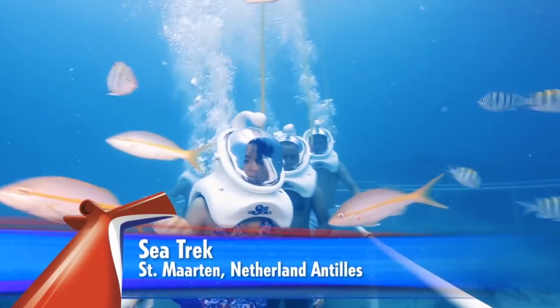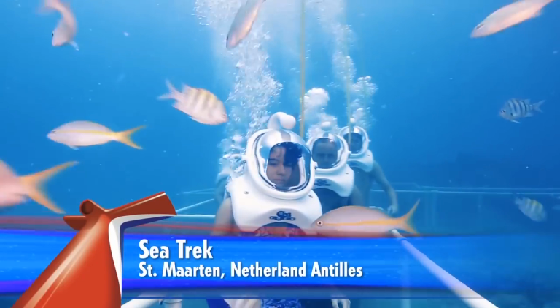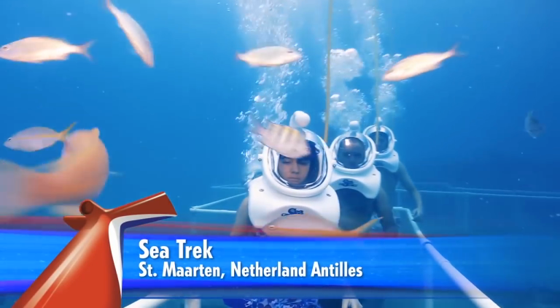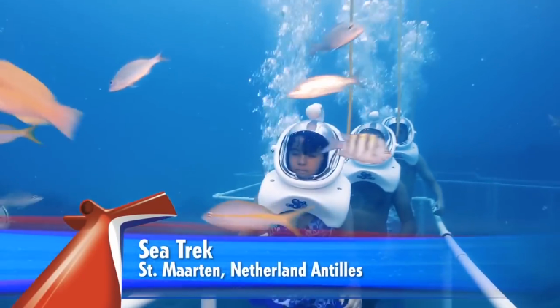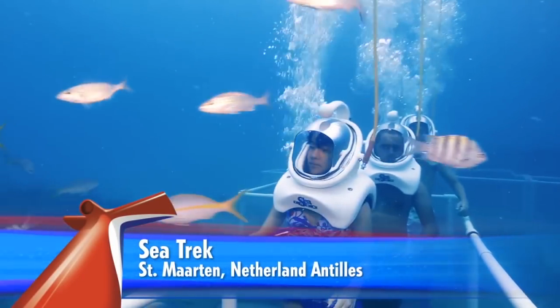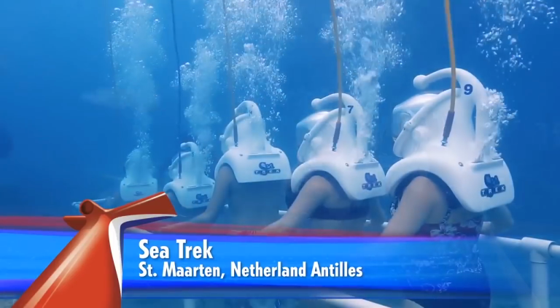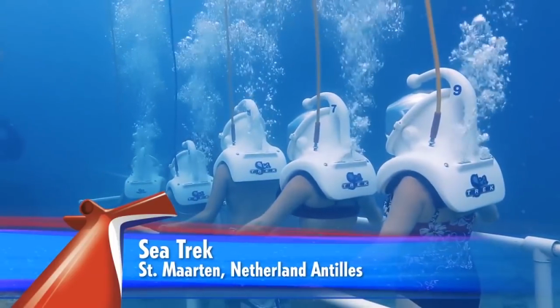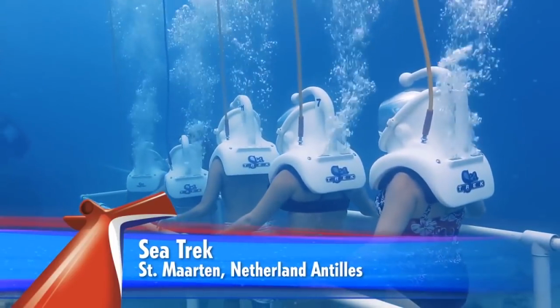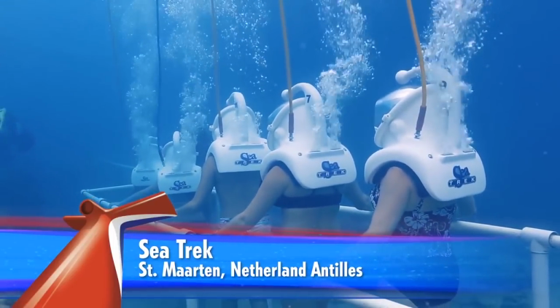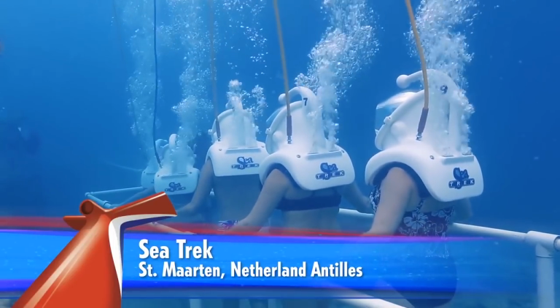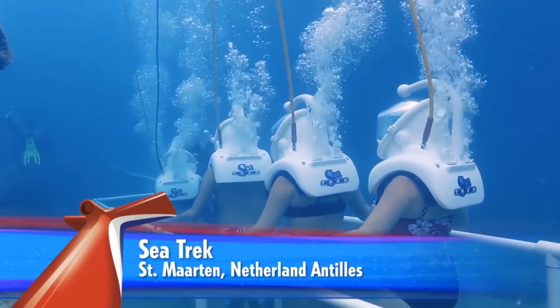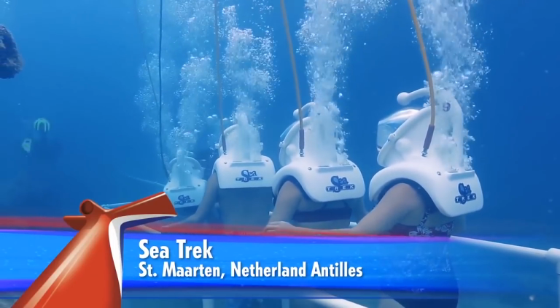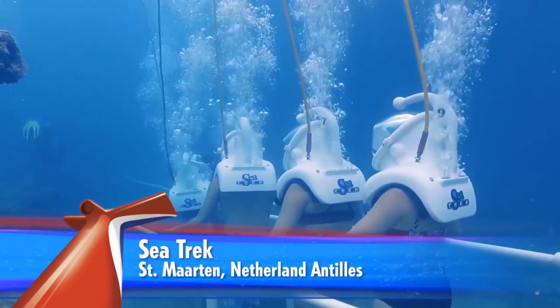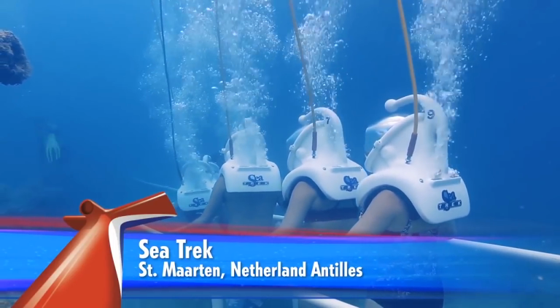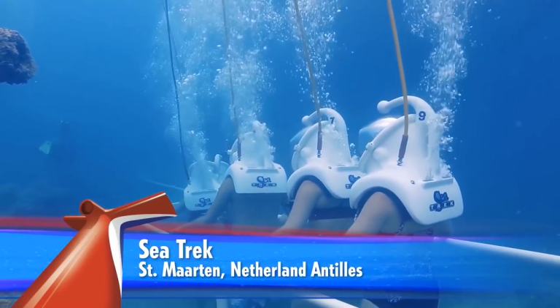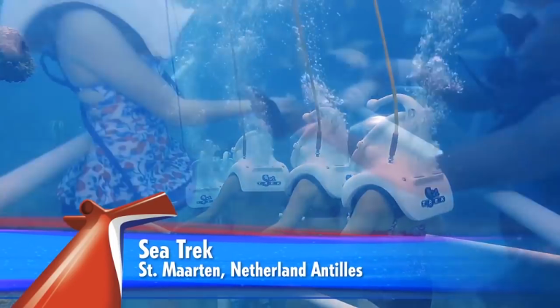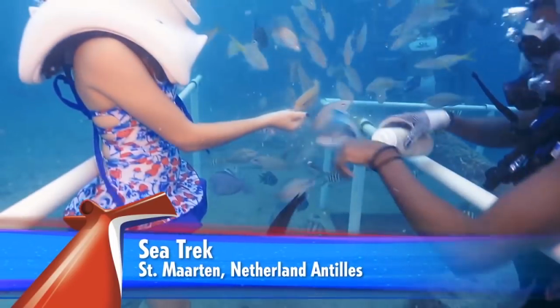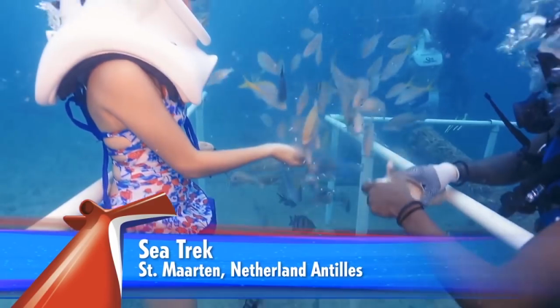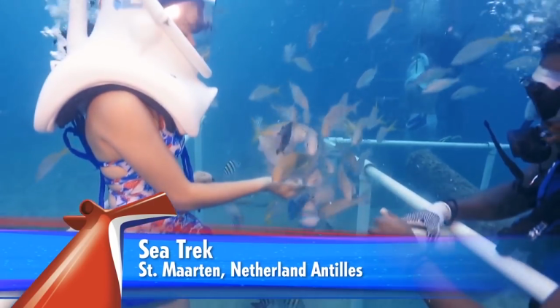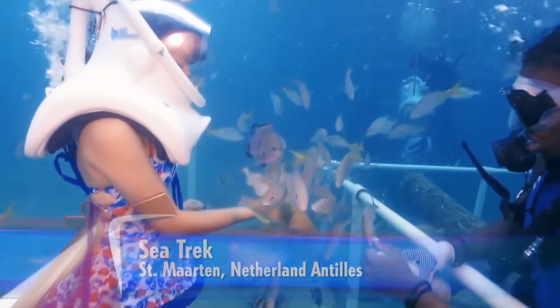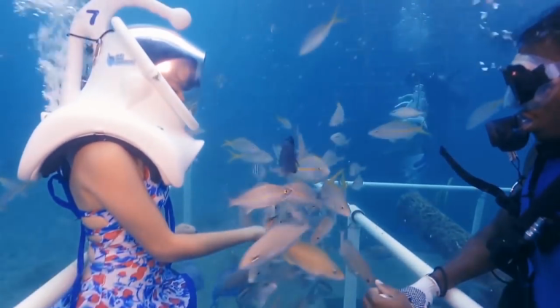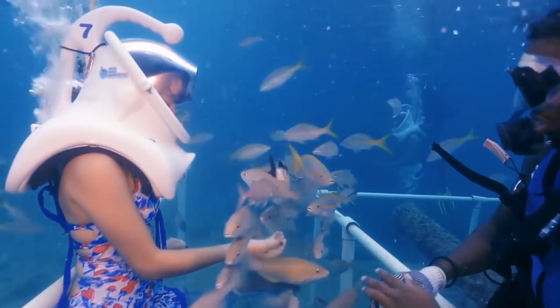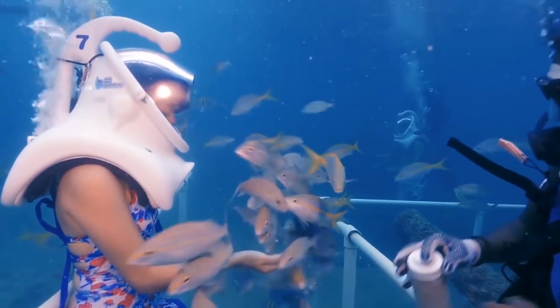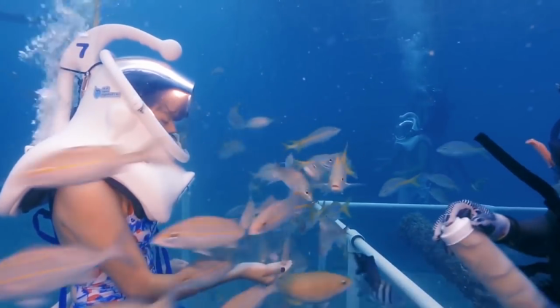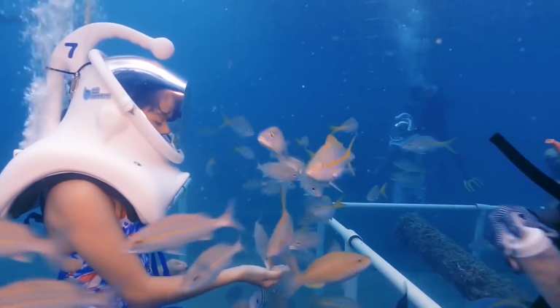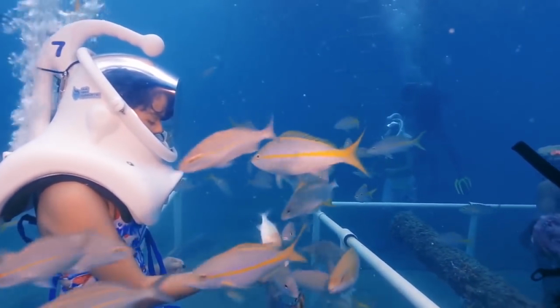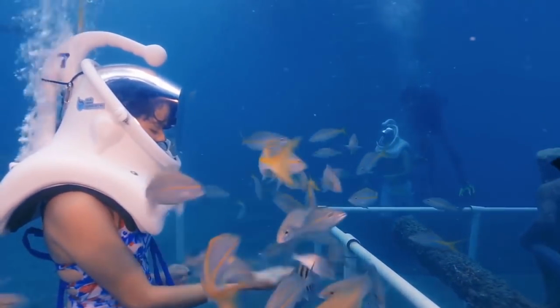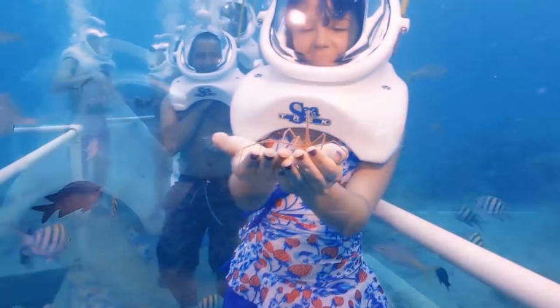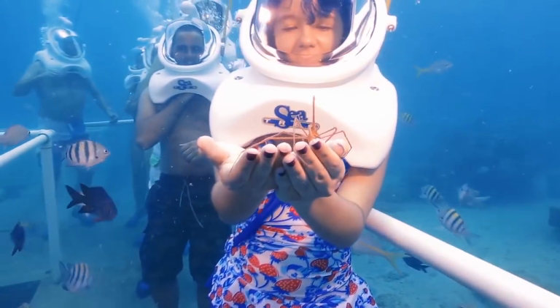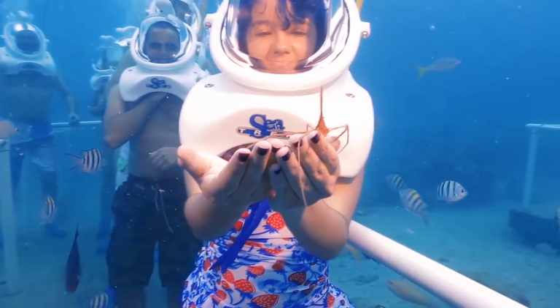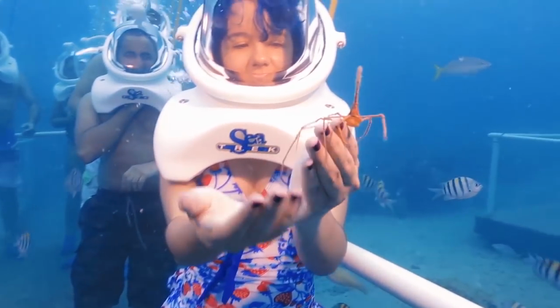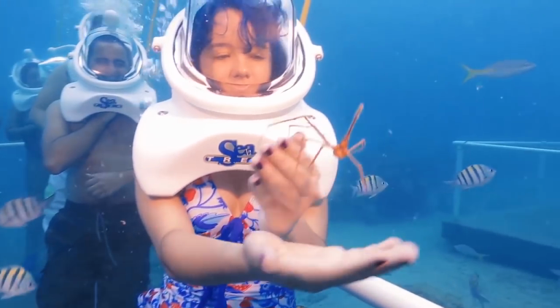Under the blue Caribbean sea, guests wear large diving helmets with padded shoulders and clear domes. An air hose connects each helmet to the surface. Bubbles rise from the helmets as guests walk an underwater pathway. A safety diver swims alongside.